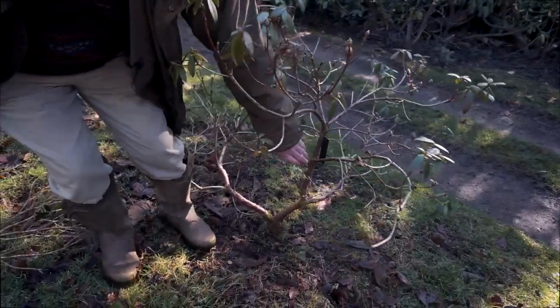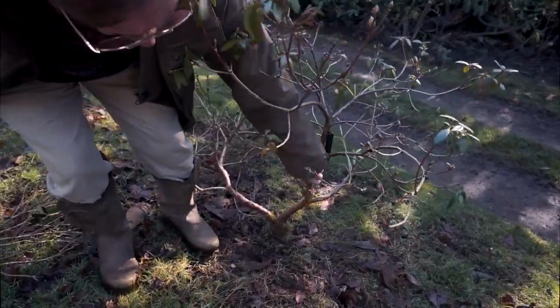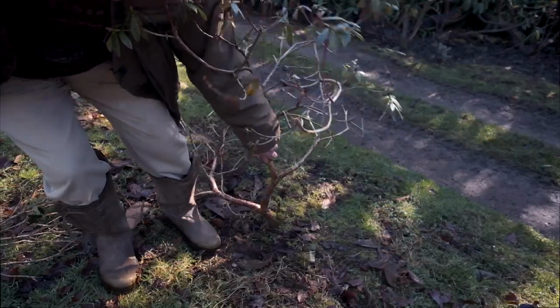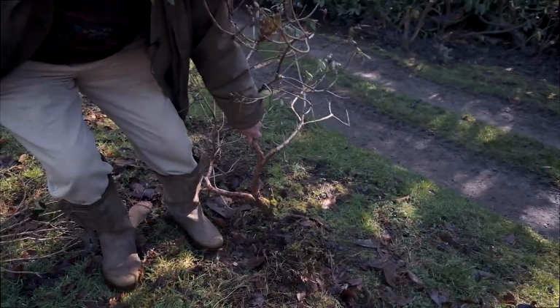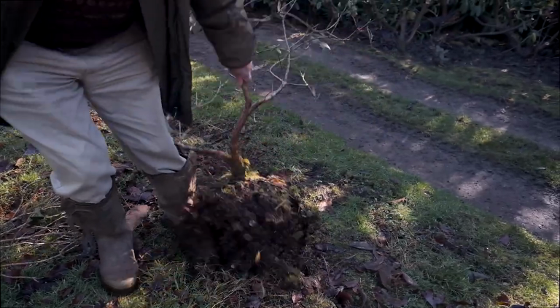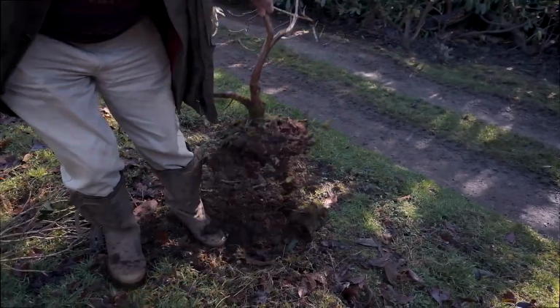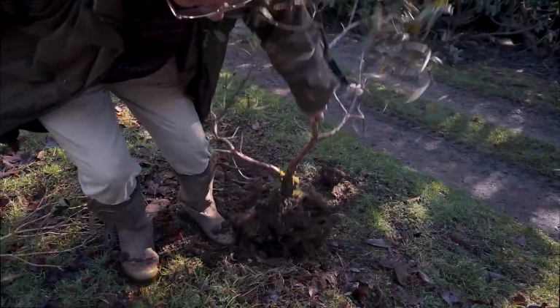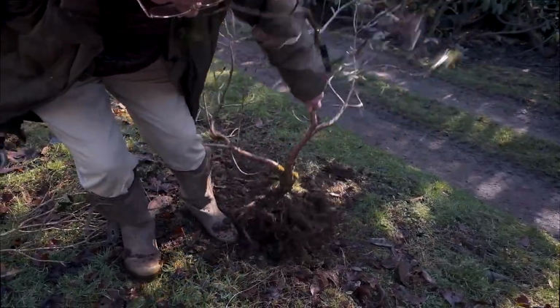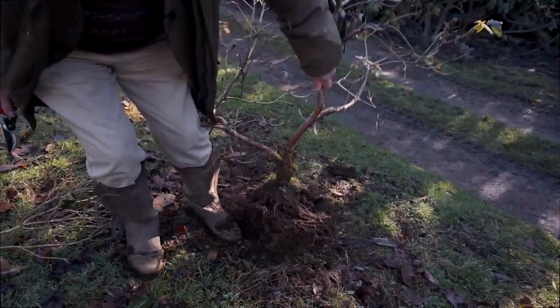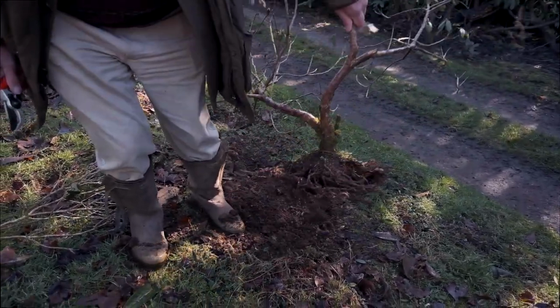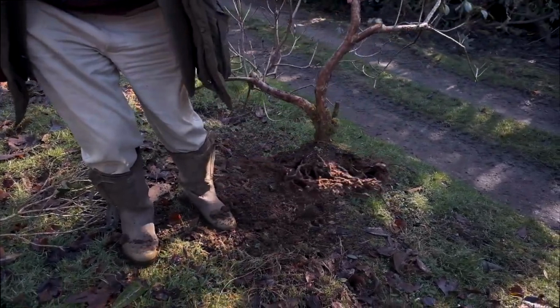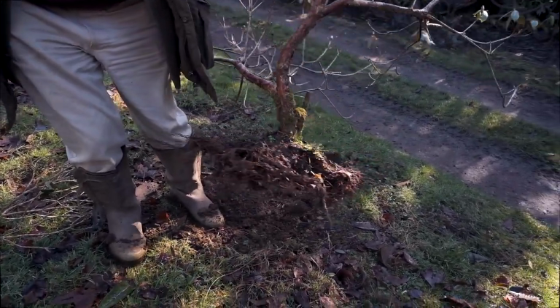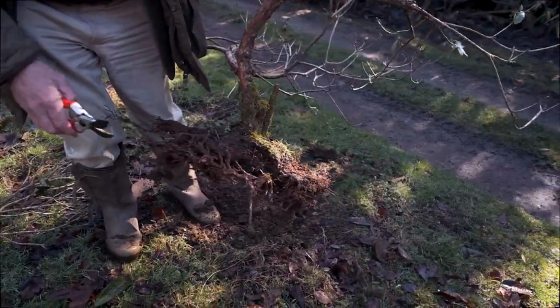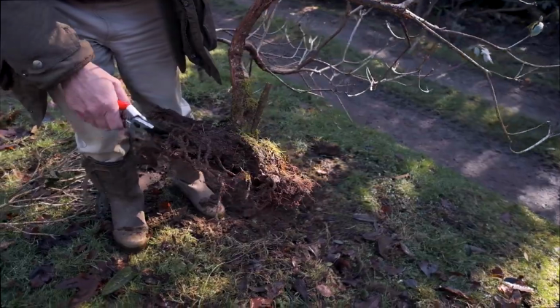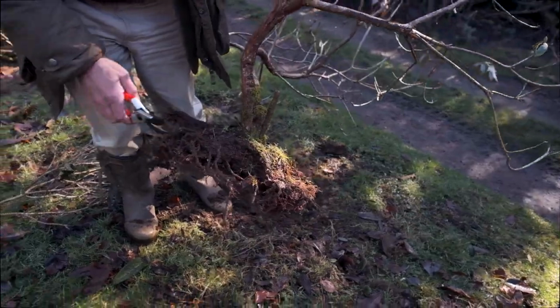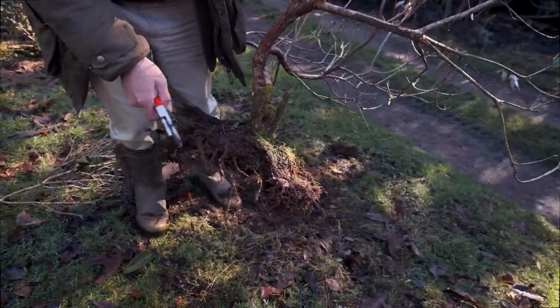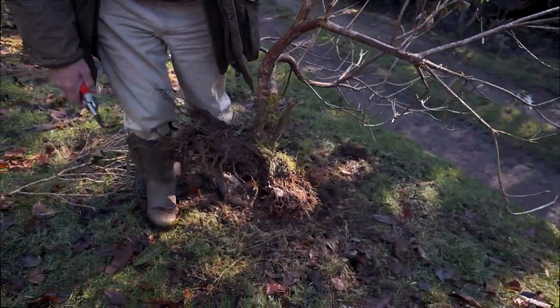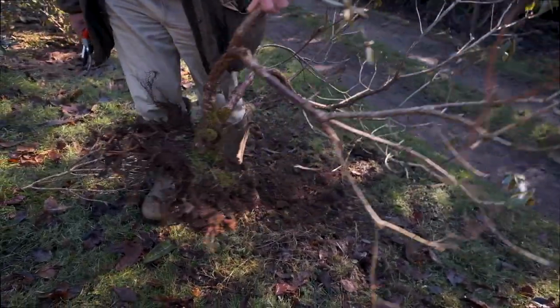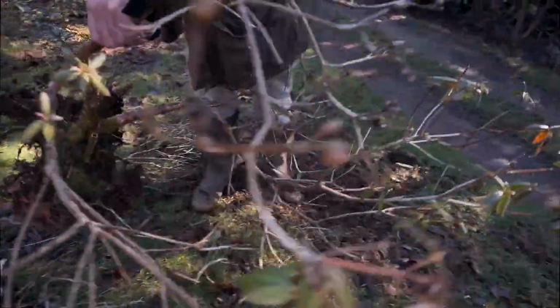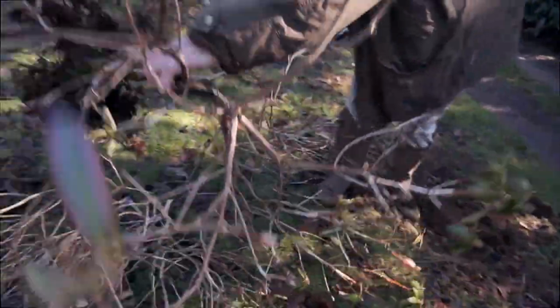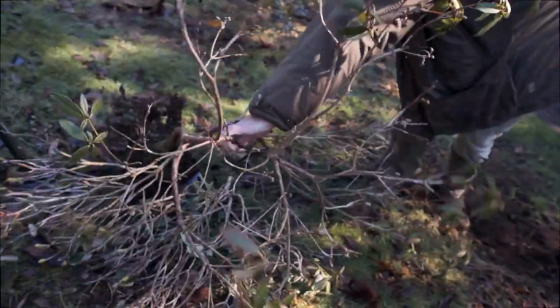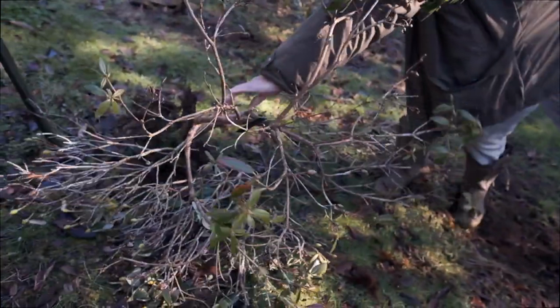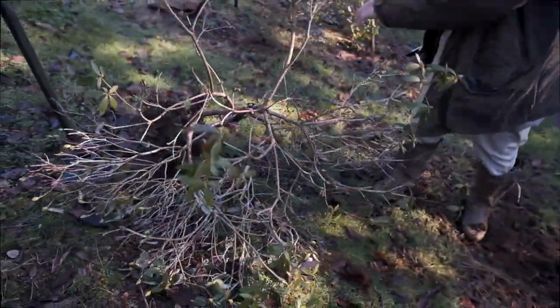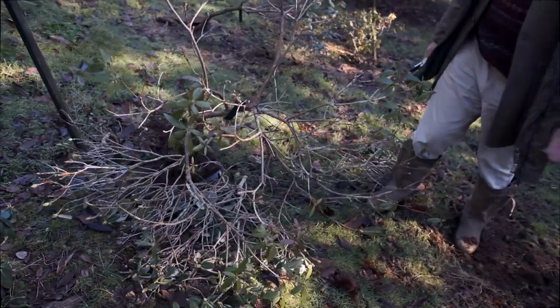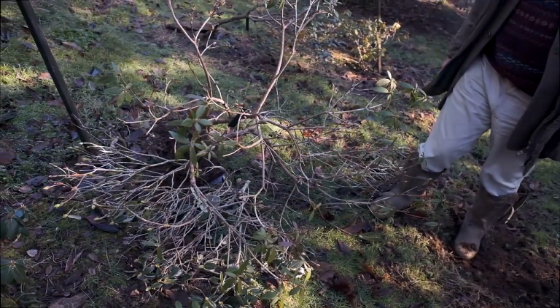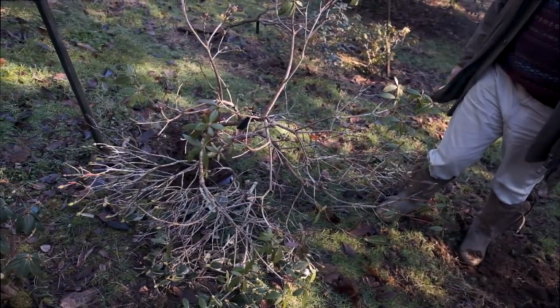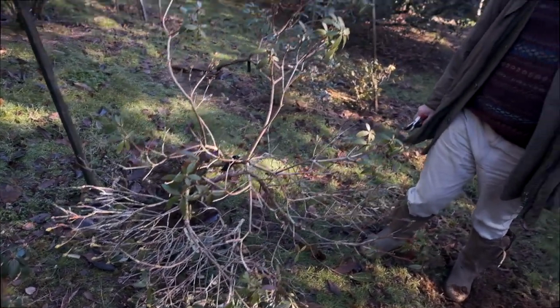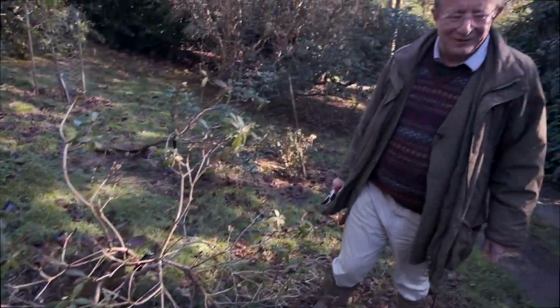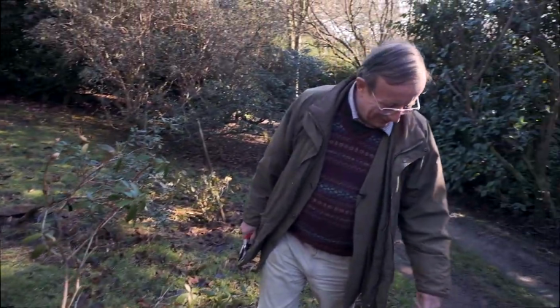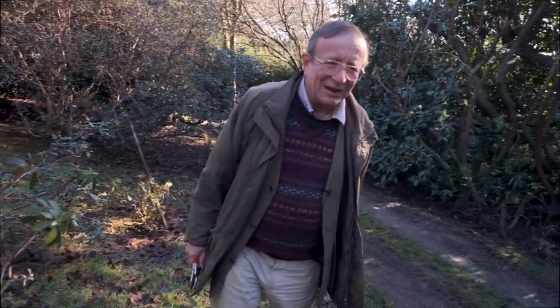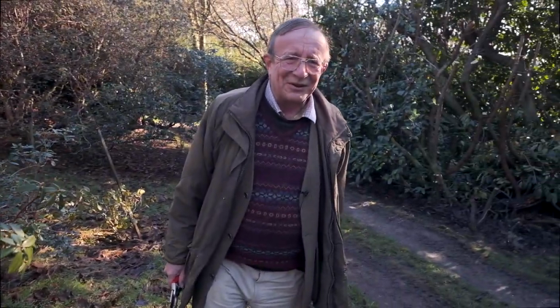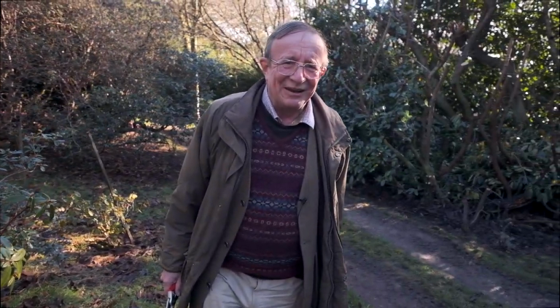When I pull it up you'll see that it's hardly got a root structure and a lot of its roots are looking pretty dead. I'm afraid it joins the scrap heap and one simply has to start again here with something new later on.